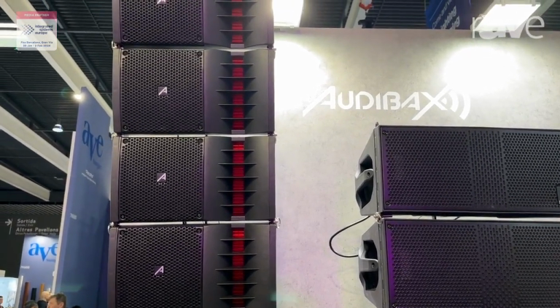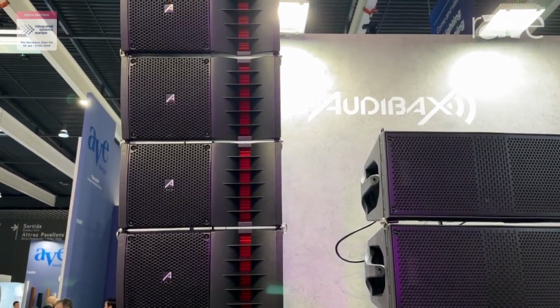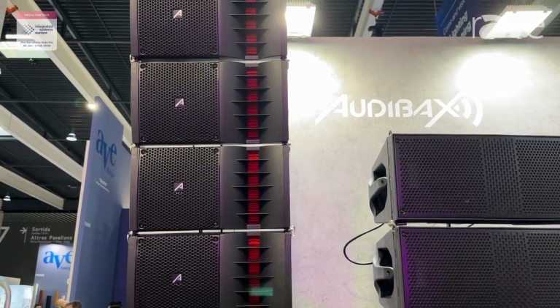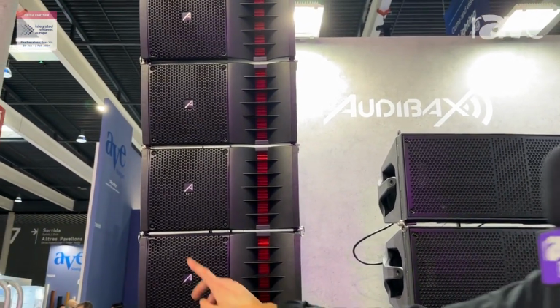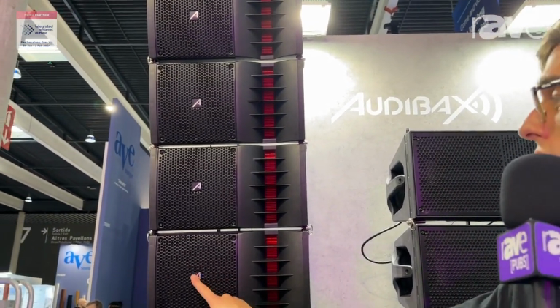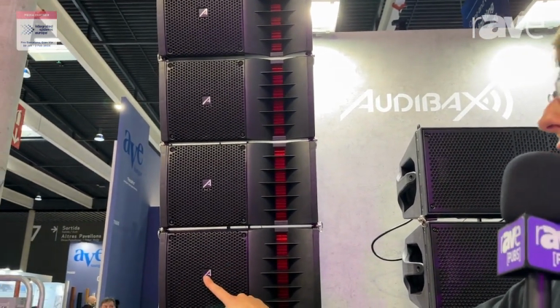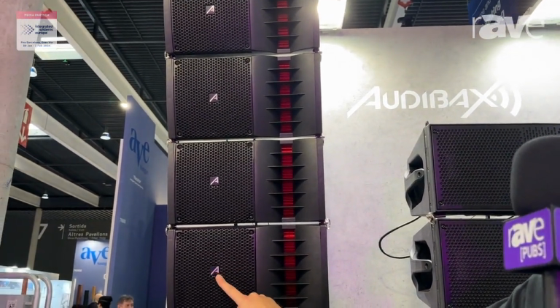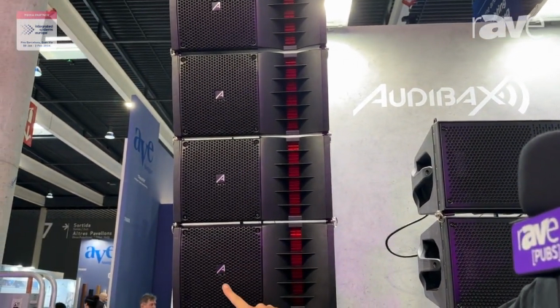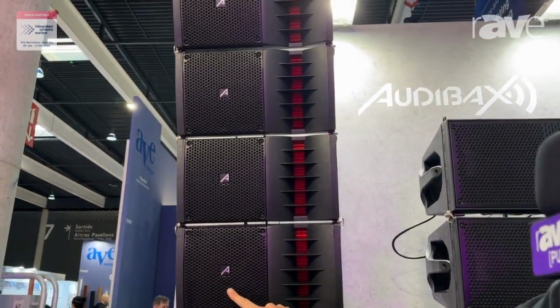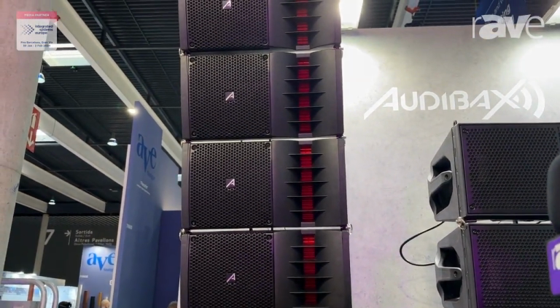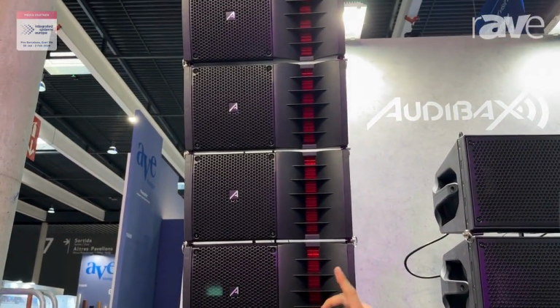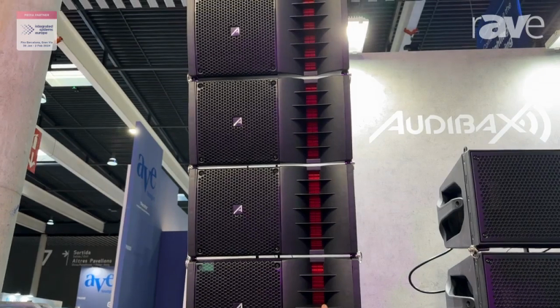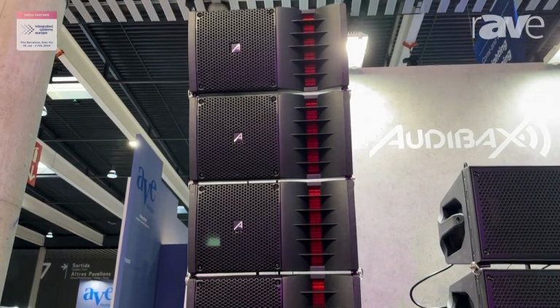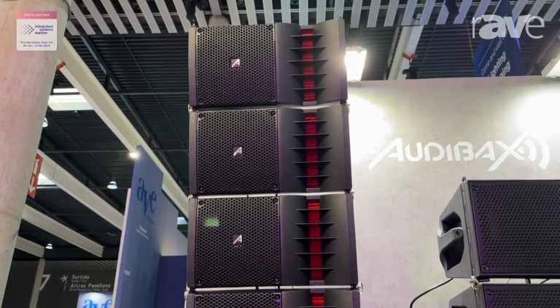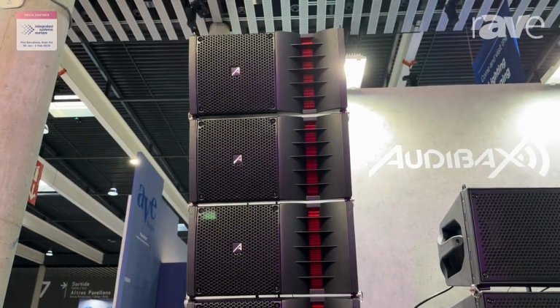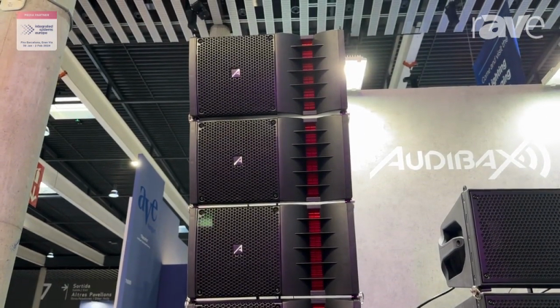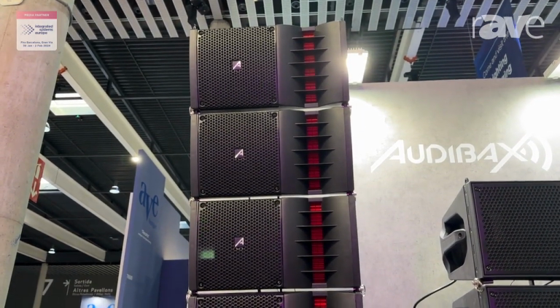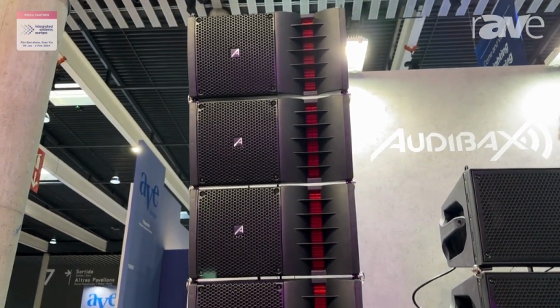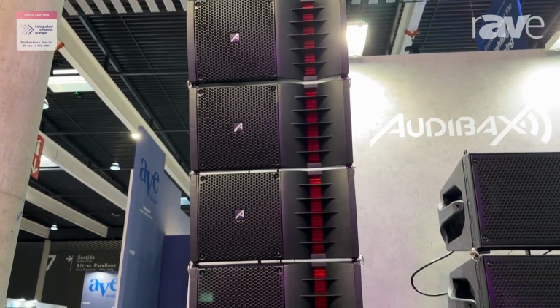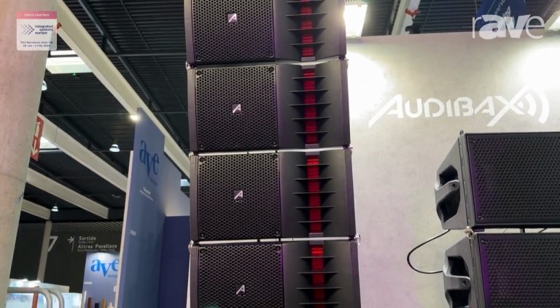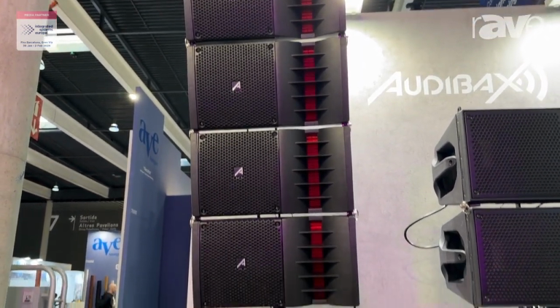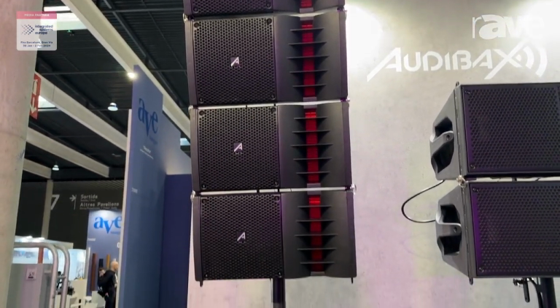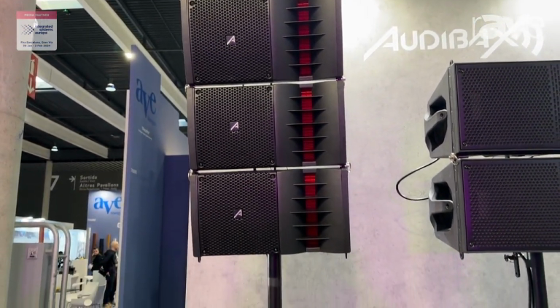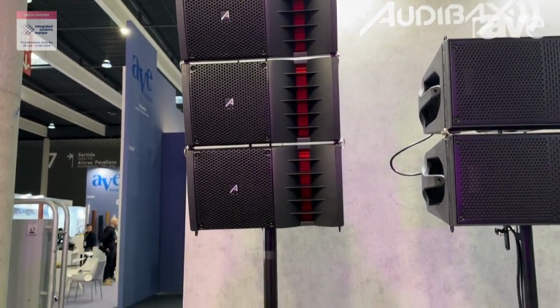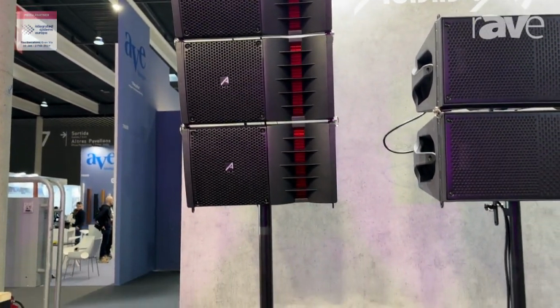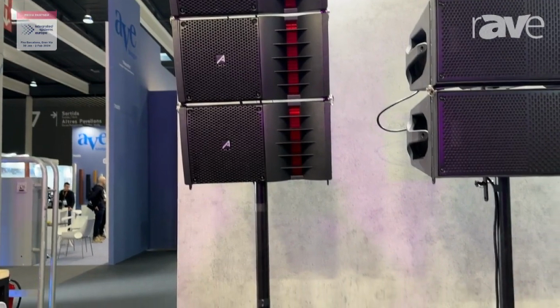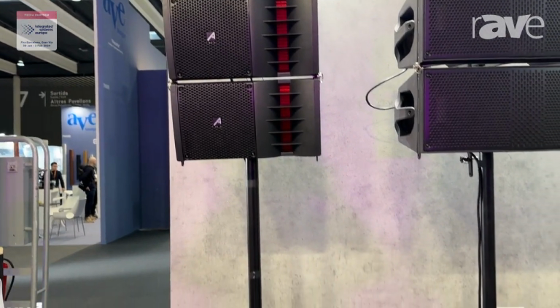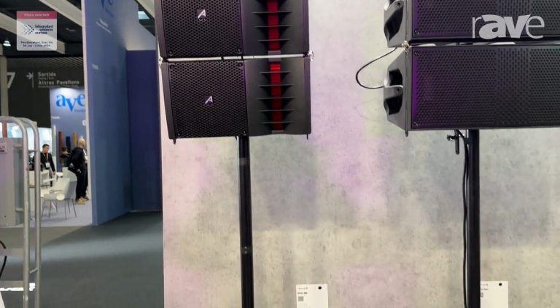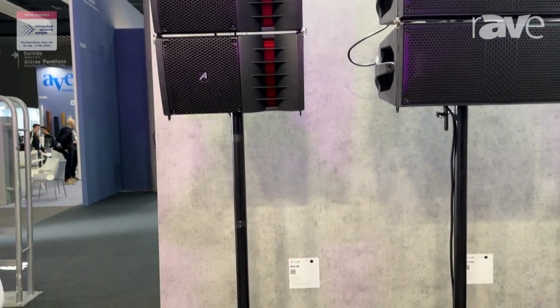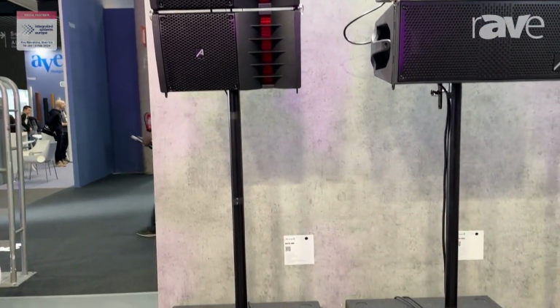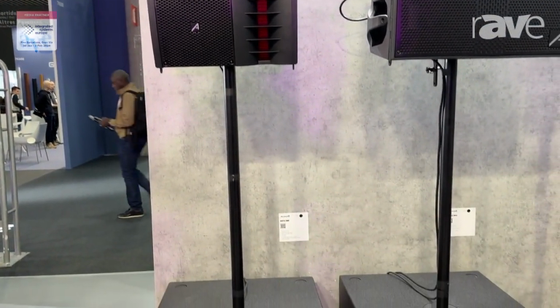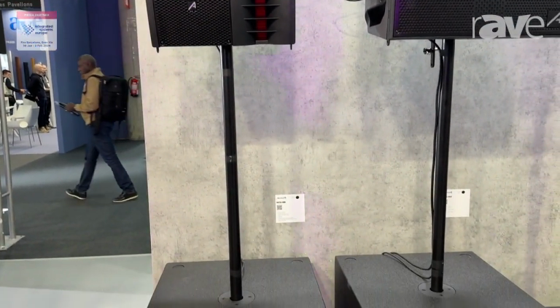And this is a single 6.5 inch driver with a 1.5 inch high frequency driver in the middle. We have both carry an 18 inch subwoofer for the low frequencies.